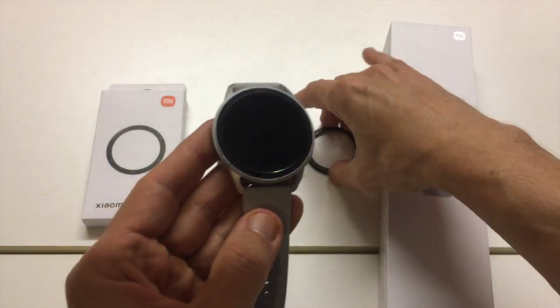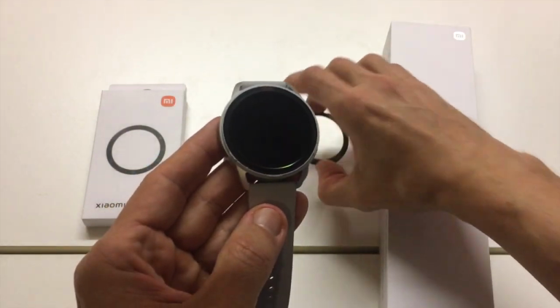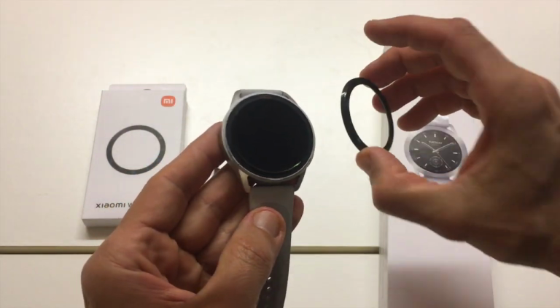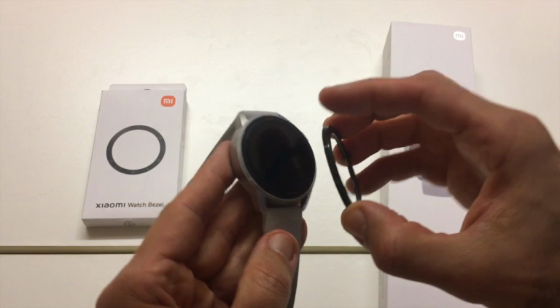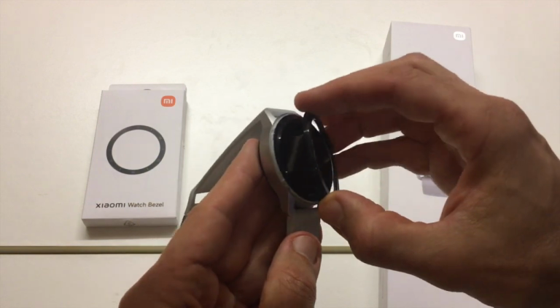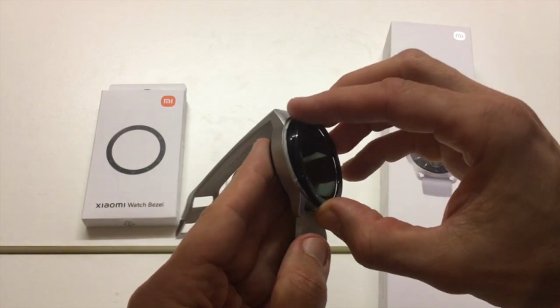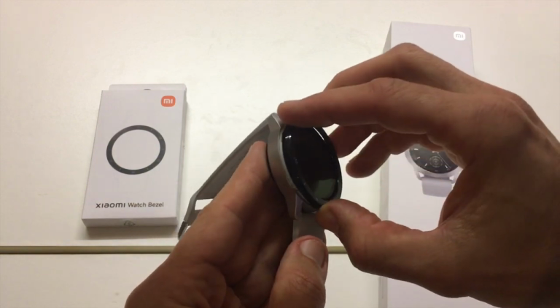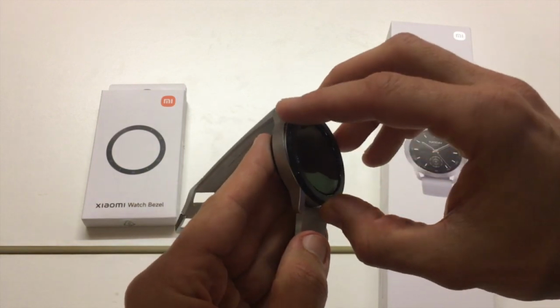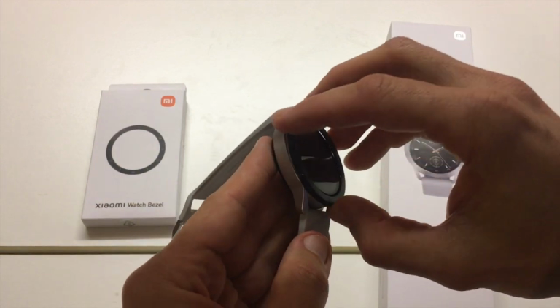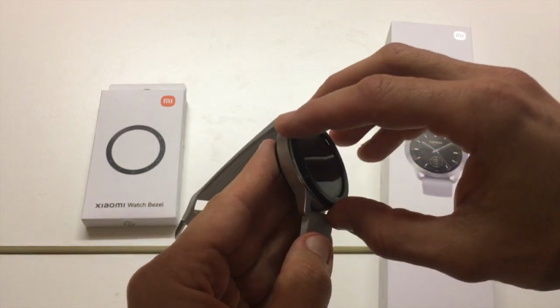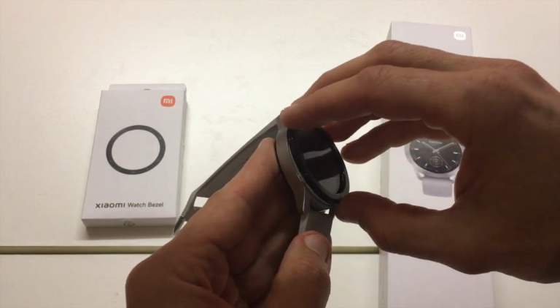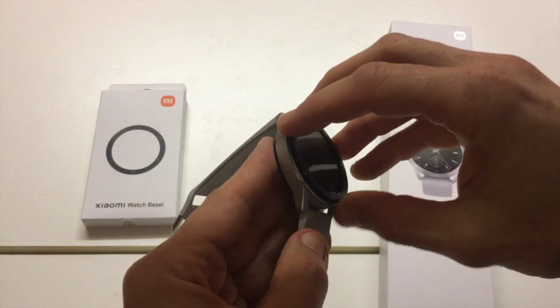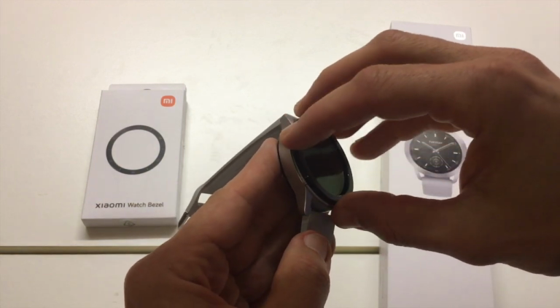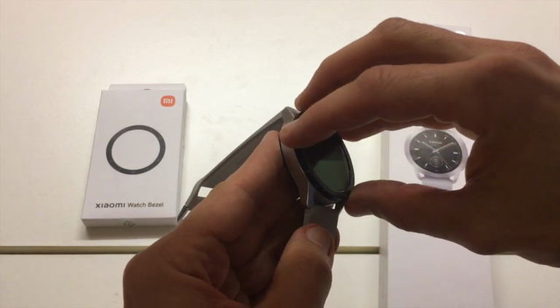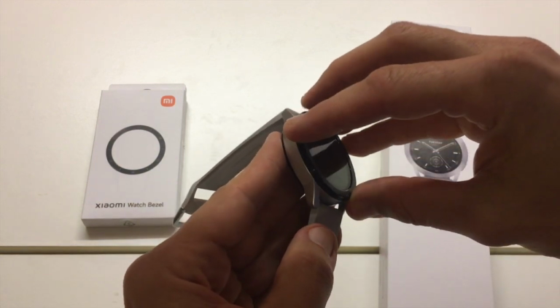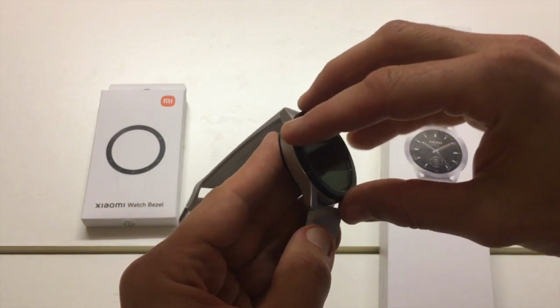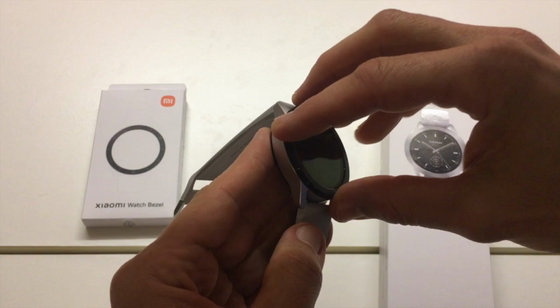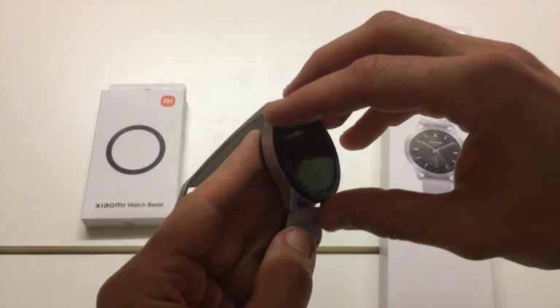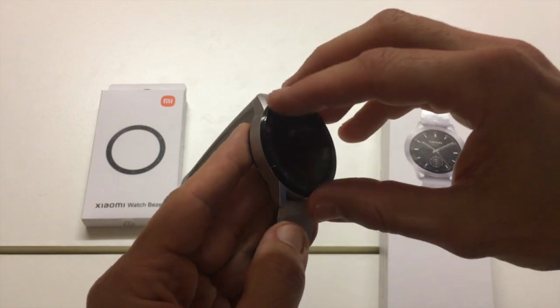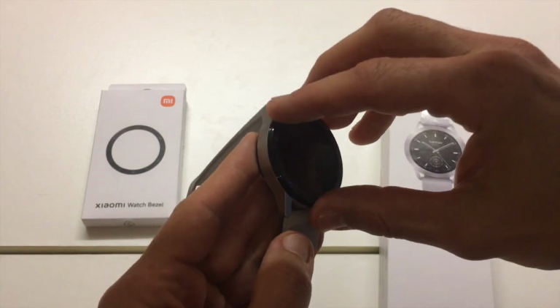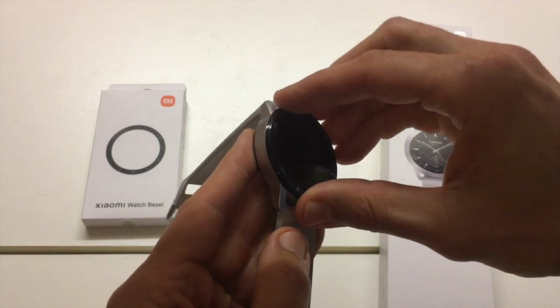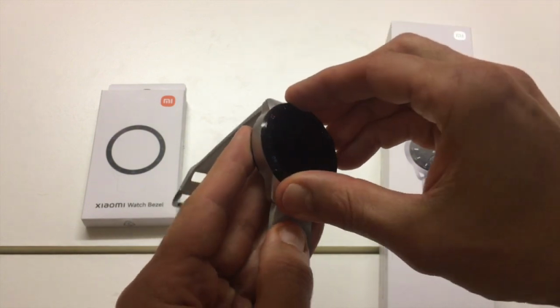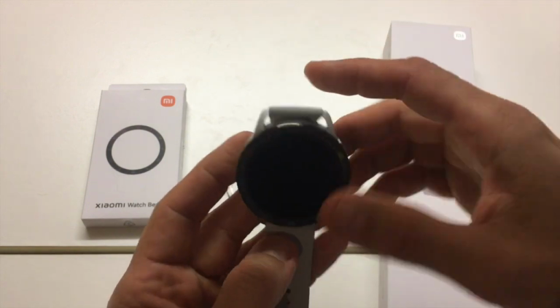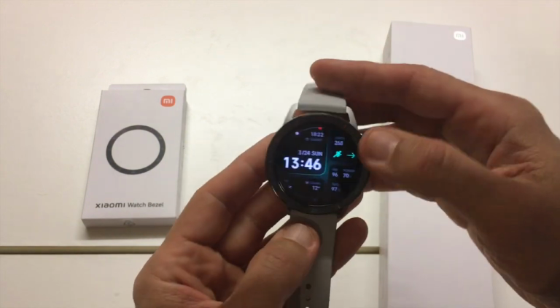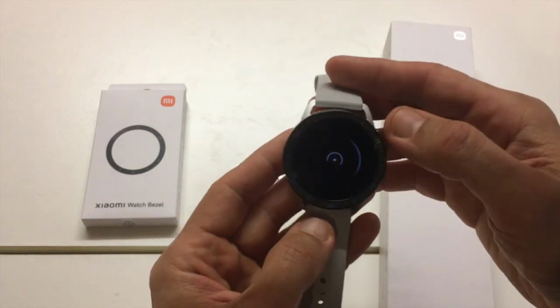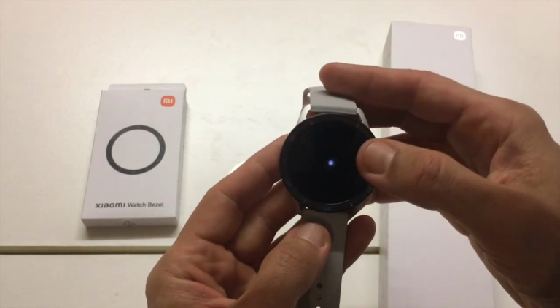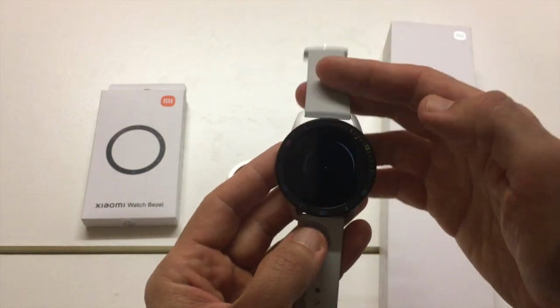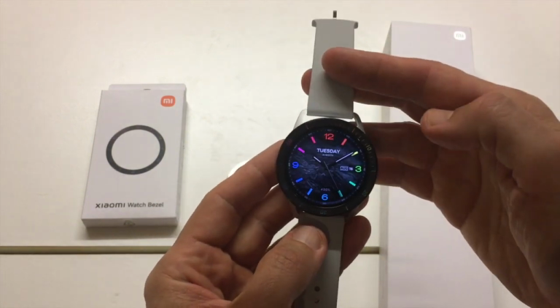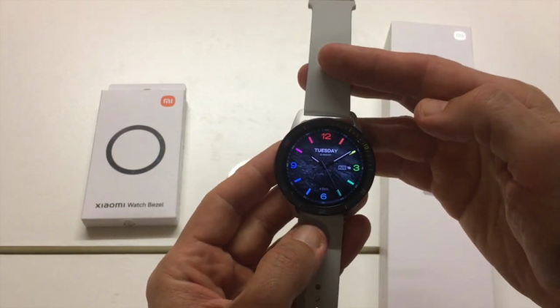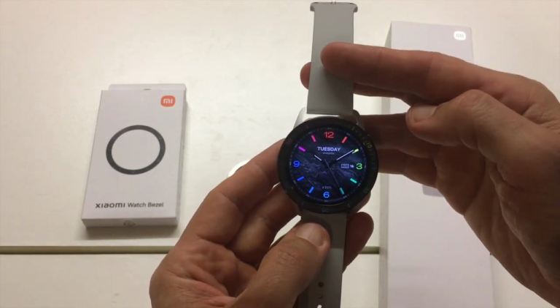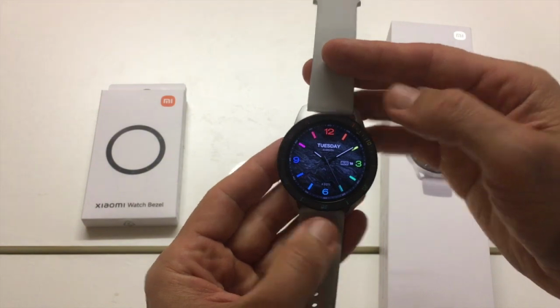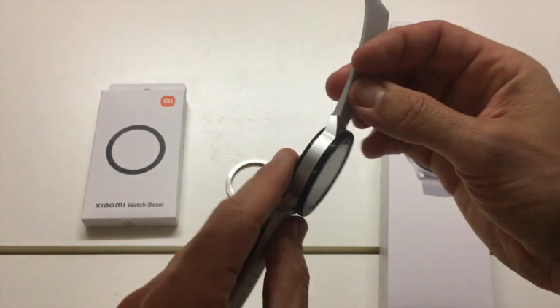So I'll take this one. To change it, make sure that it's properly aligned and once it falls into place, just twist it and there it is. It's incredibly simple.